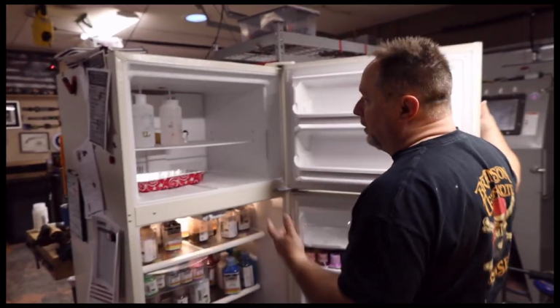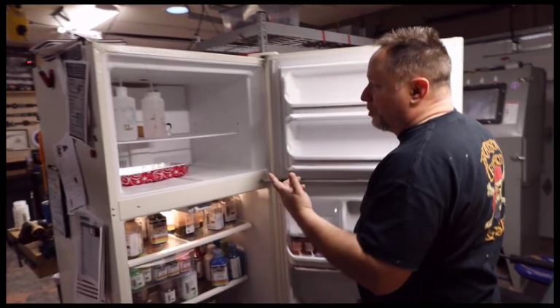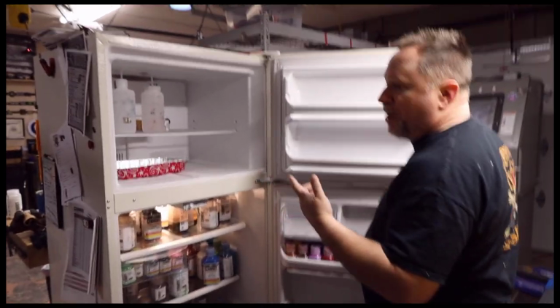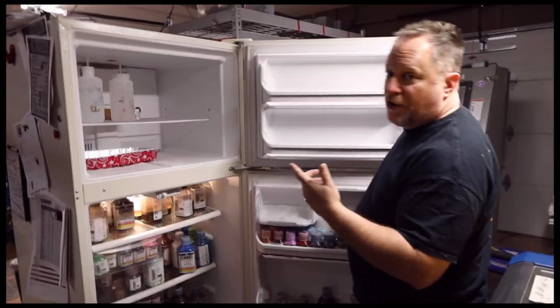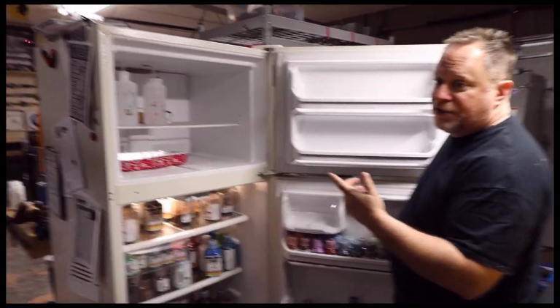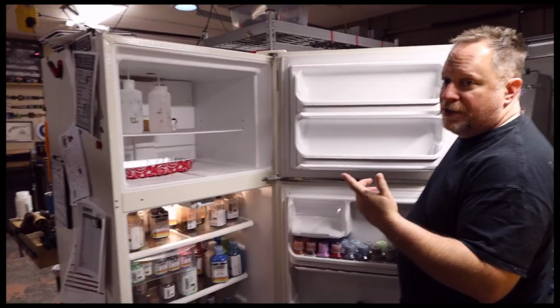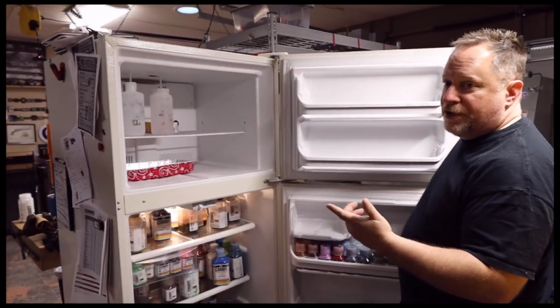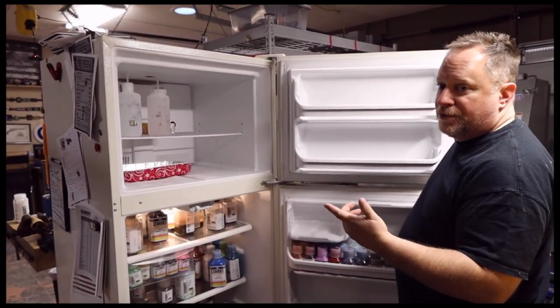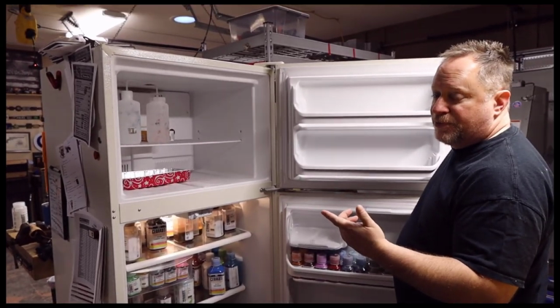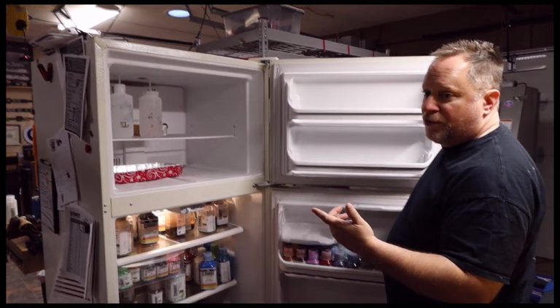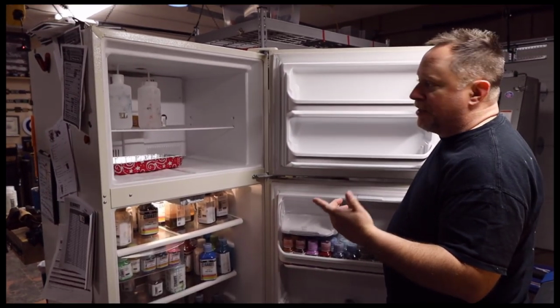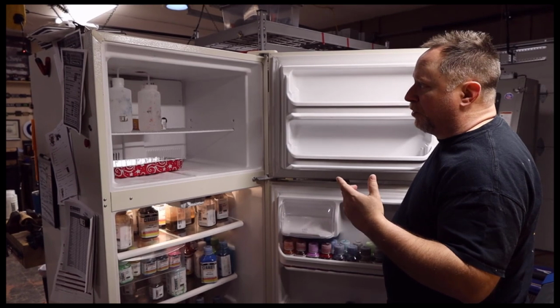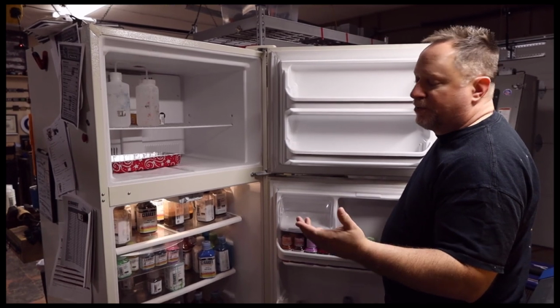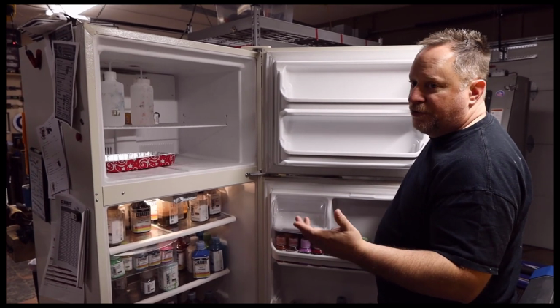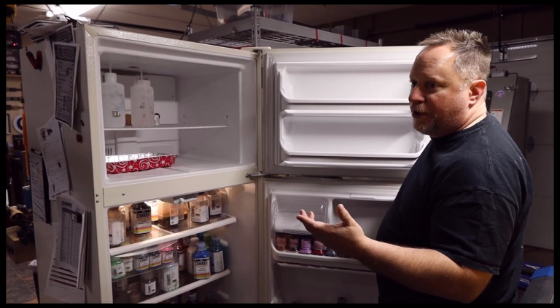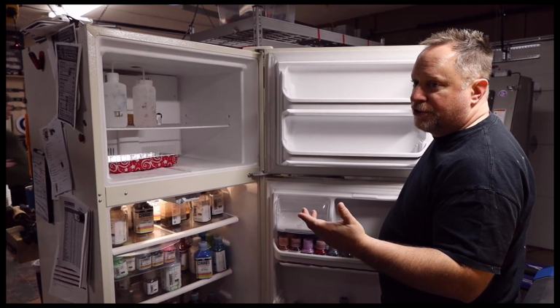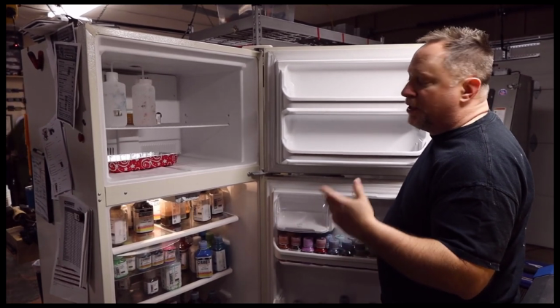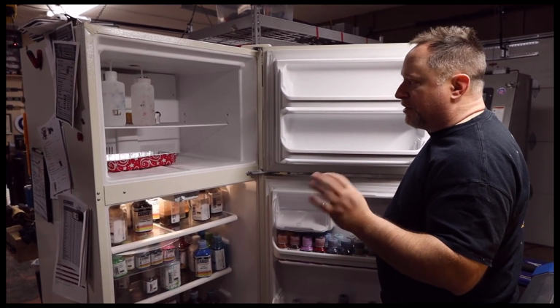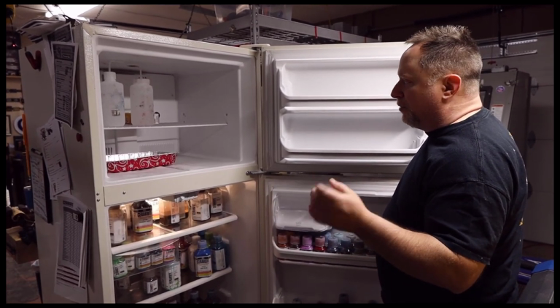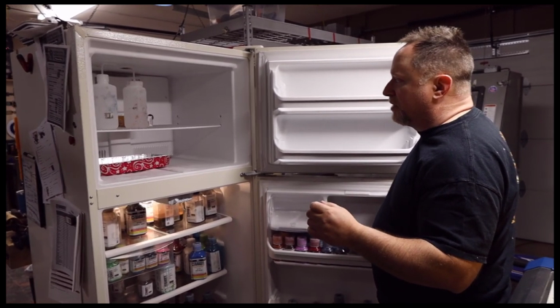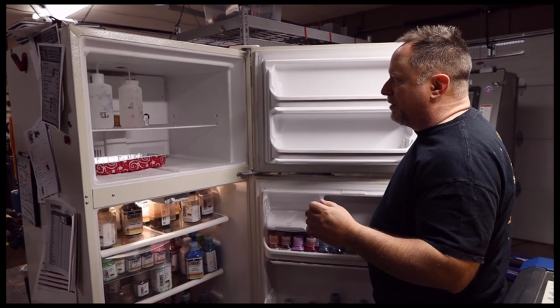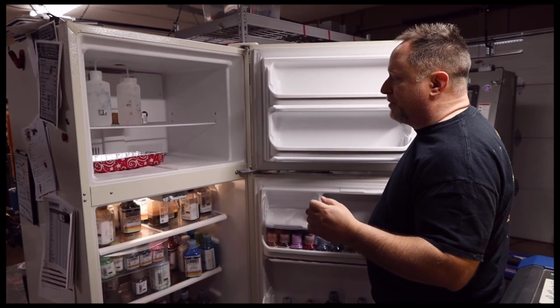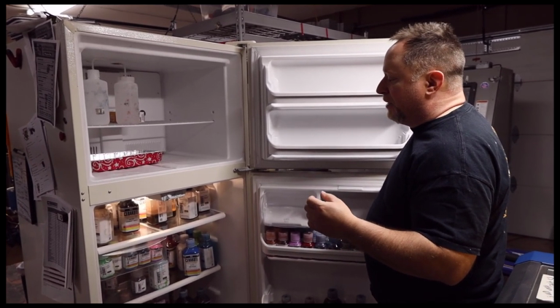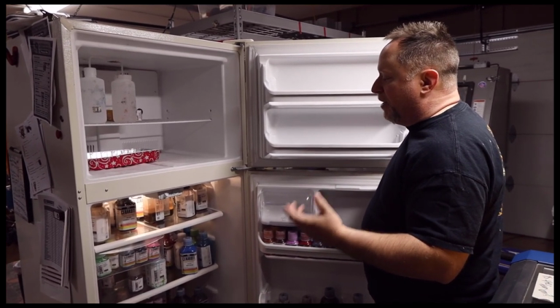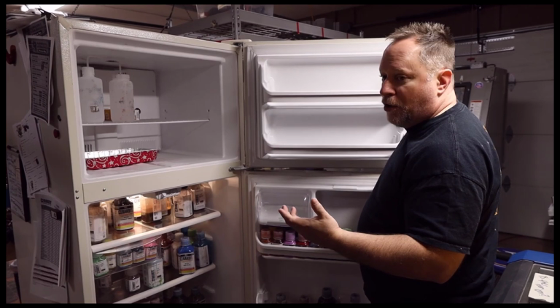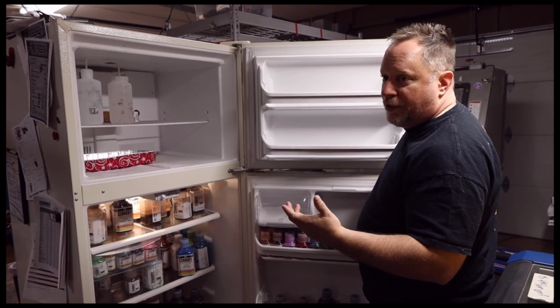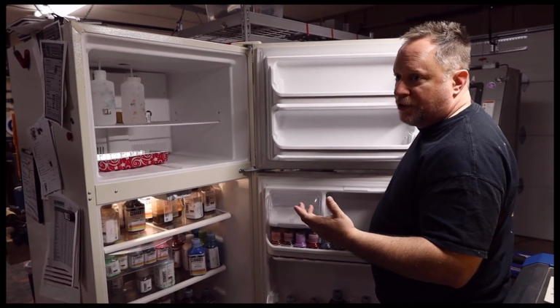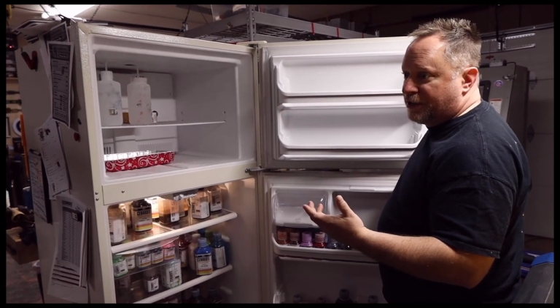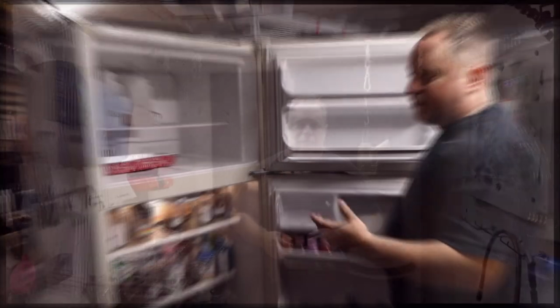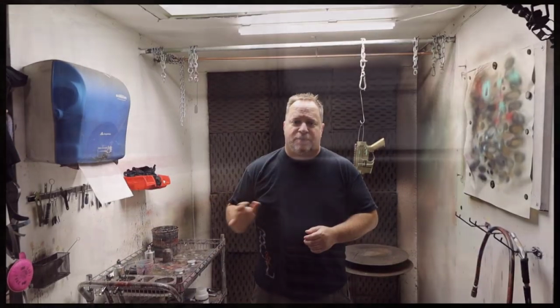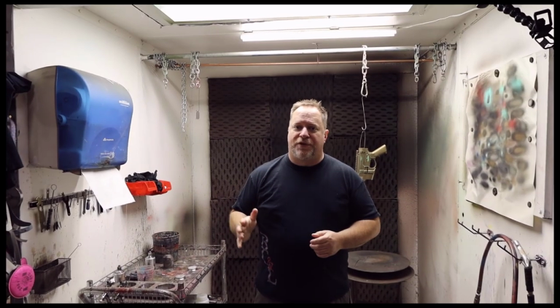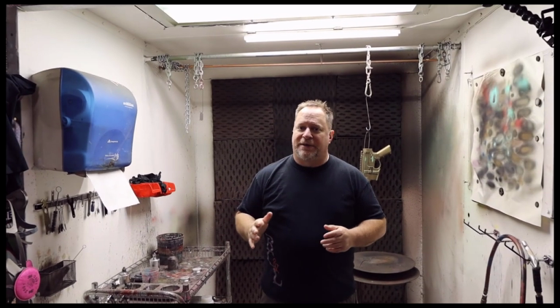We also put our squeeze bottles for acetone in the freezer, especially over weekends — you don't lose as much through evaporation. Just little cost-saving tips that make your coating and acetone last longer.